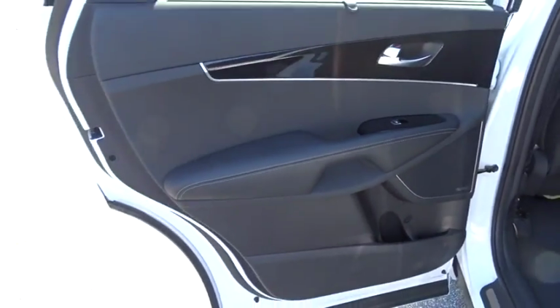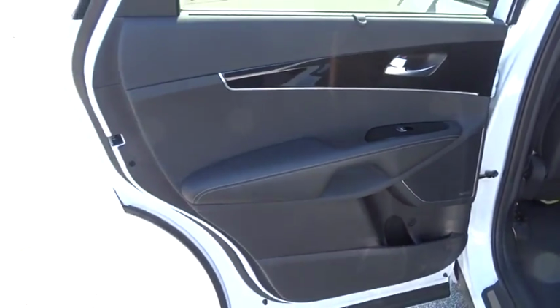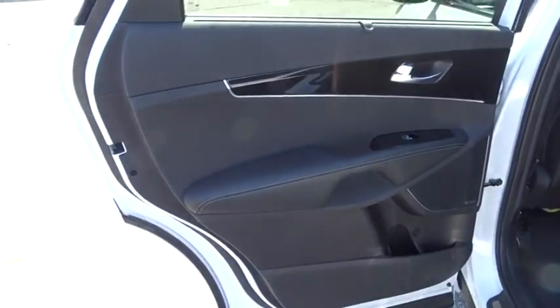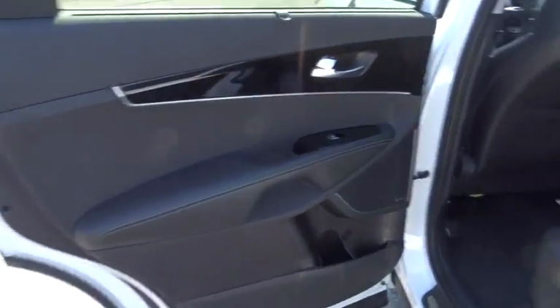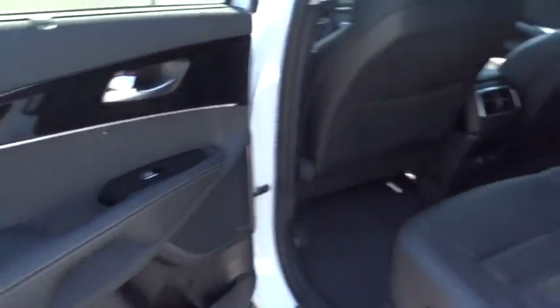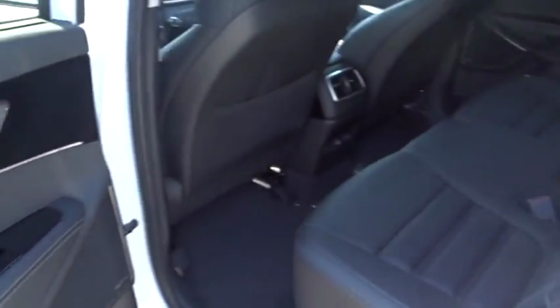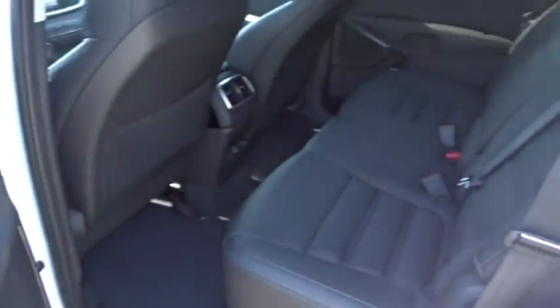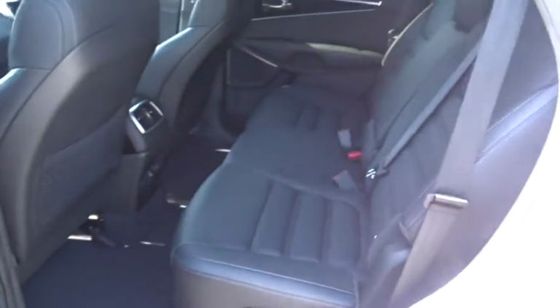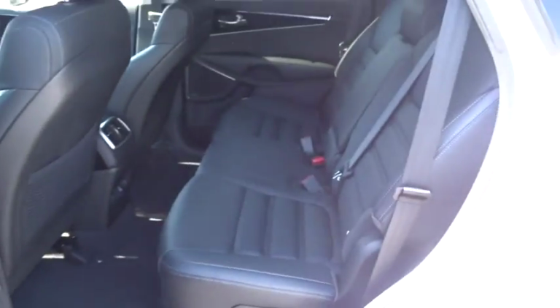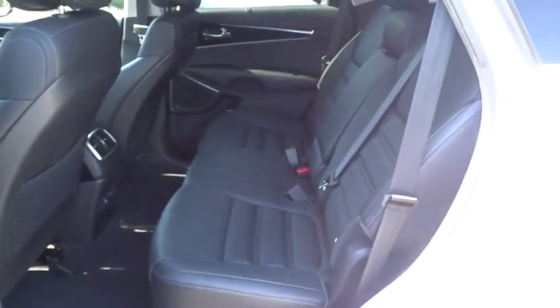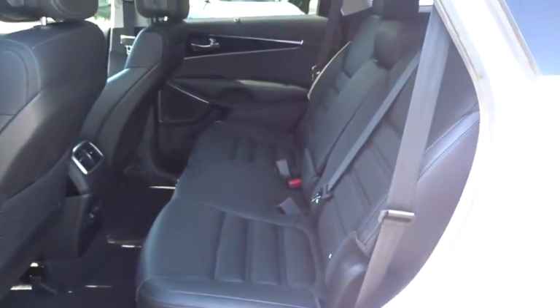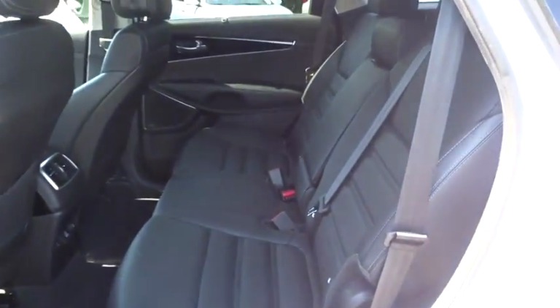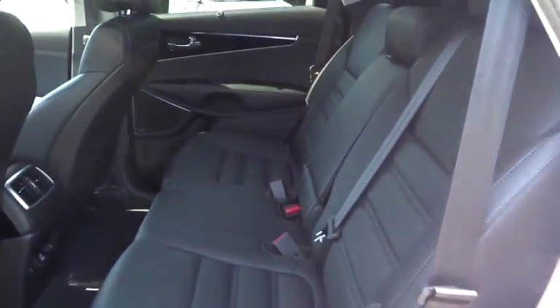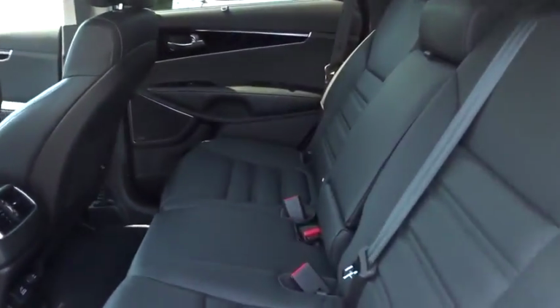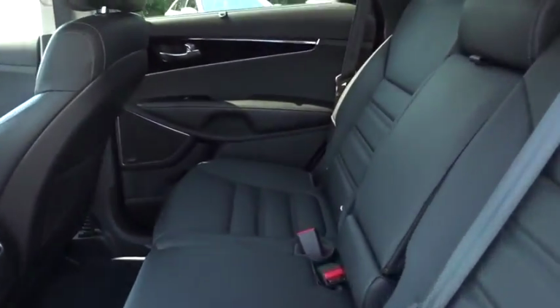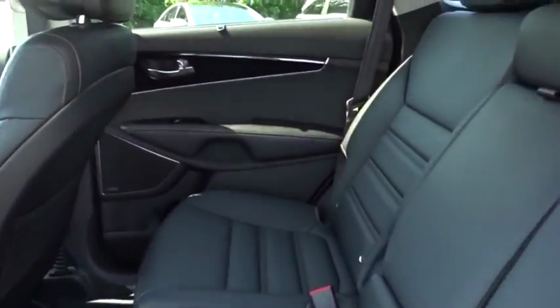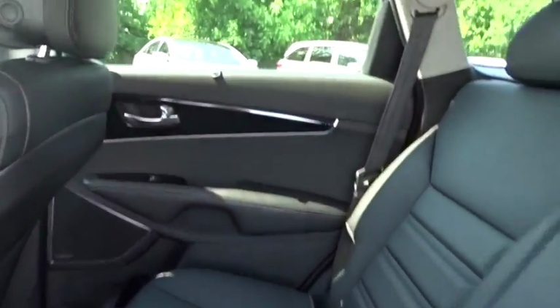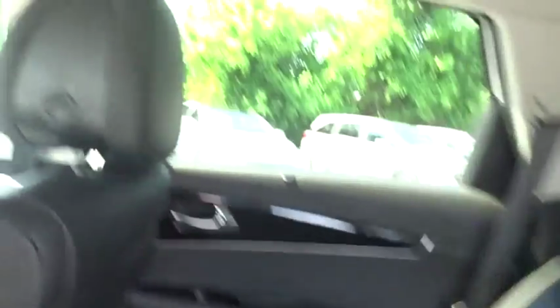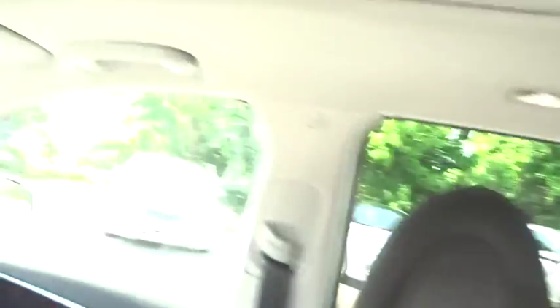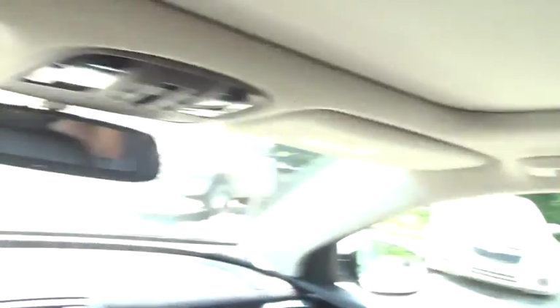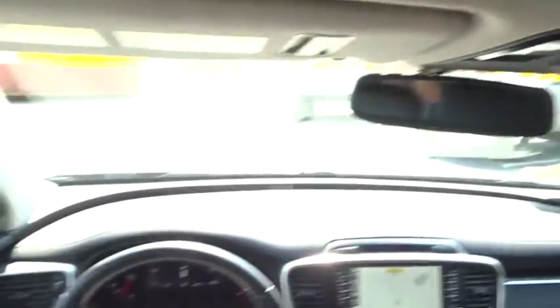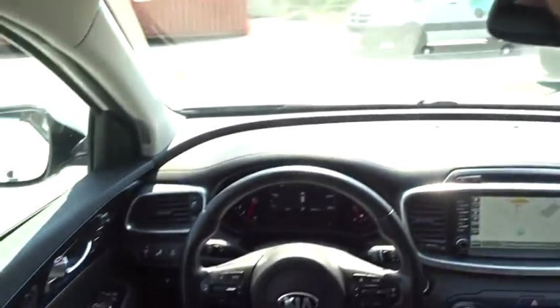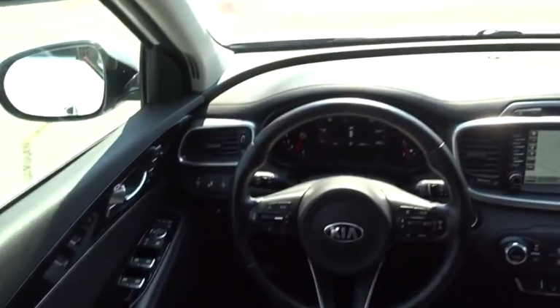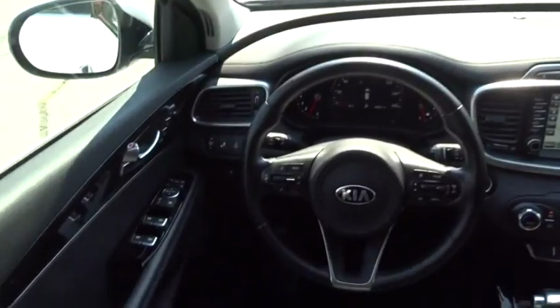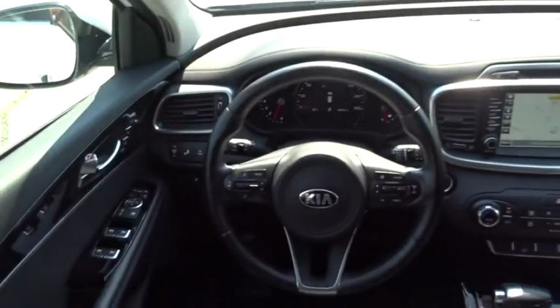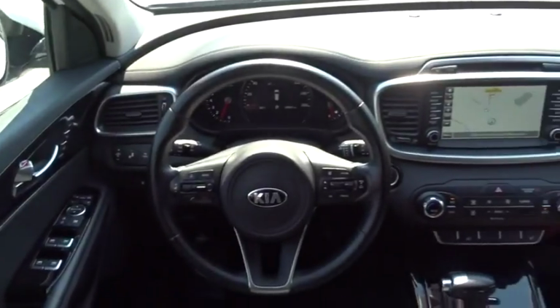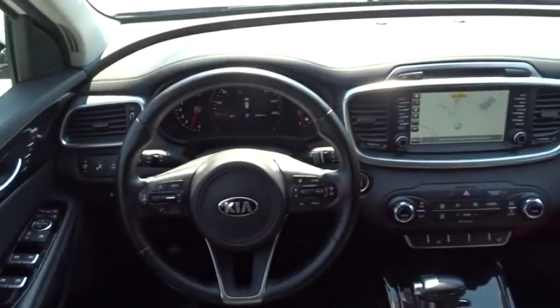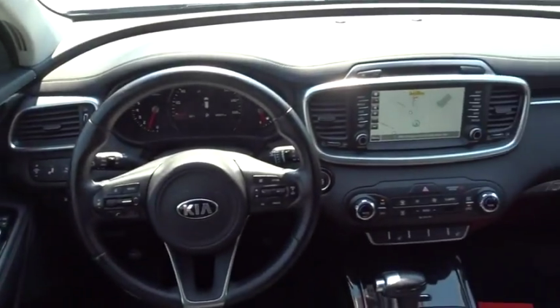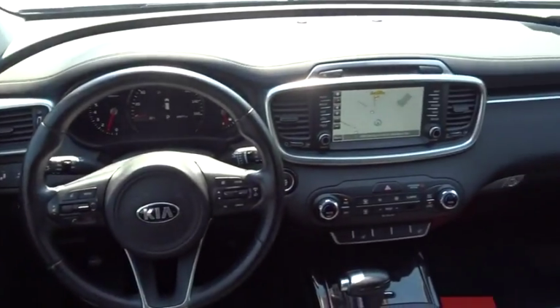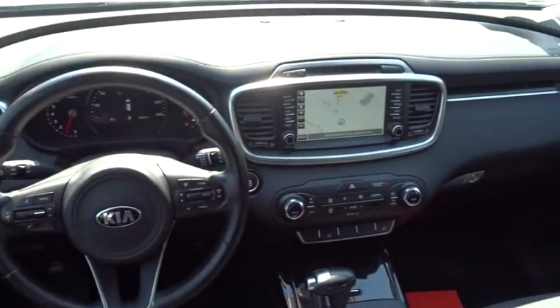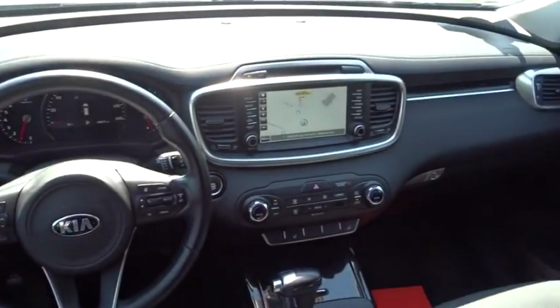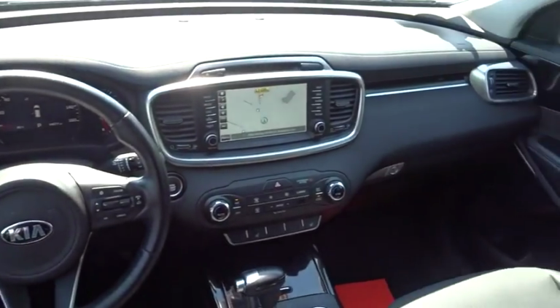Anti-lock braking system, power passenger seat, stability control, leather wrapped steering wheel, Bluetooth, adjustable steering wheel, power steering.